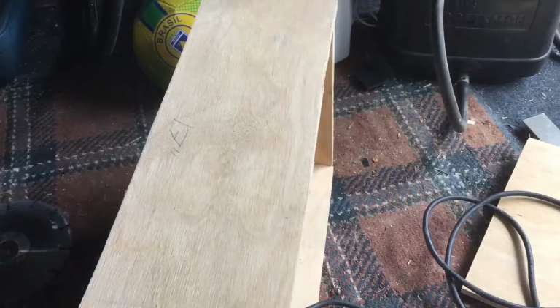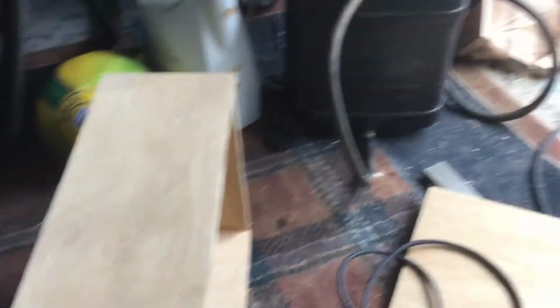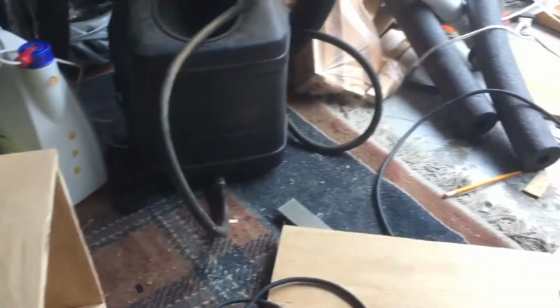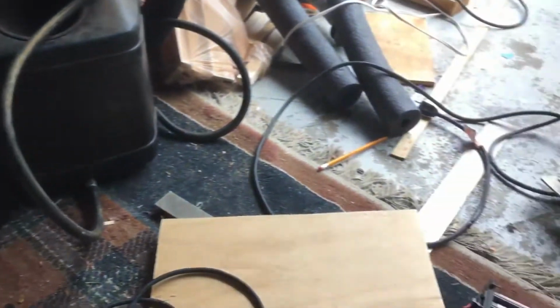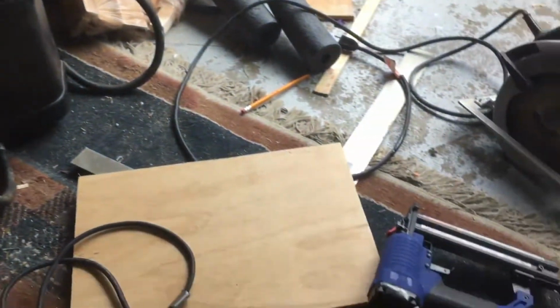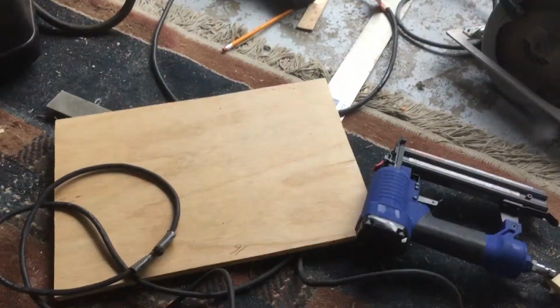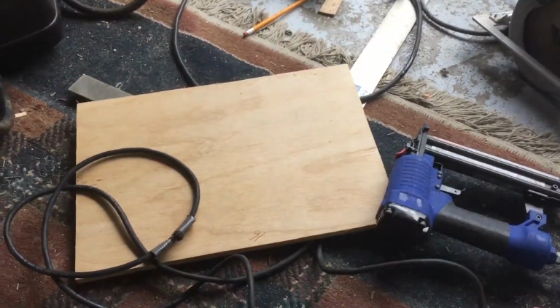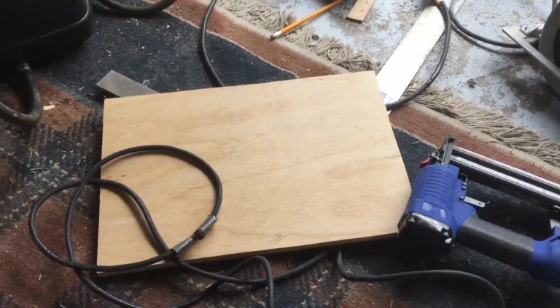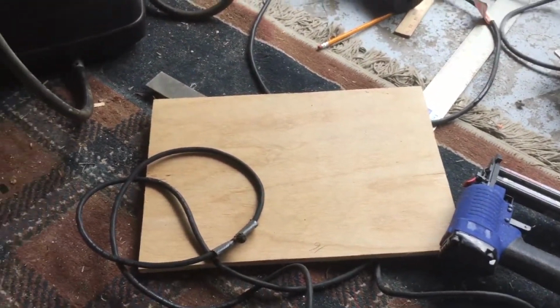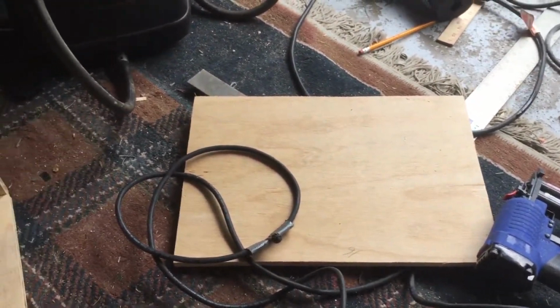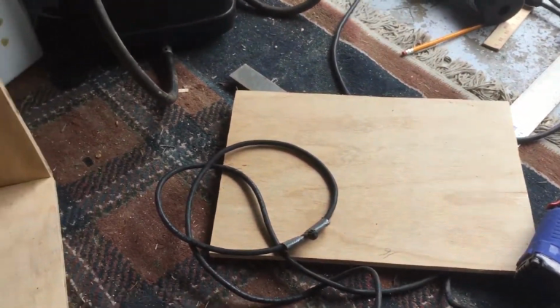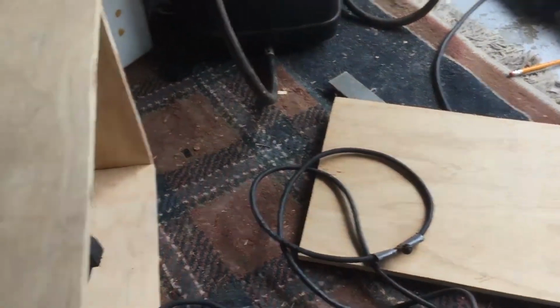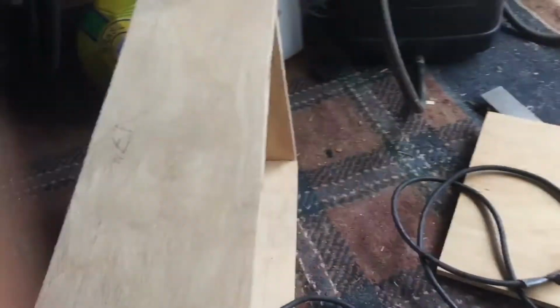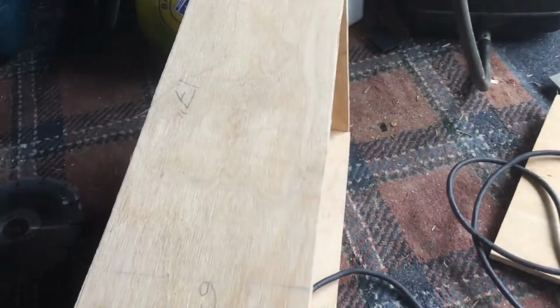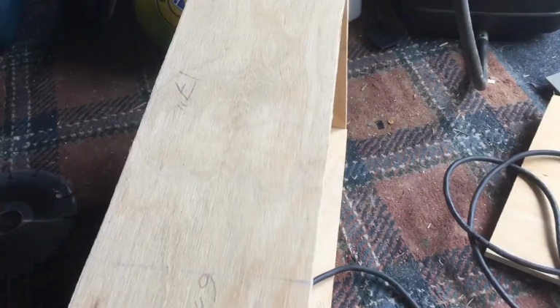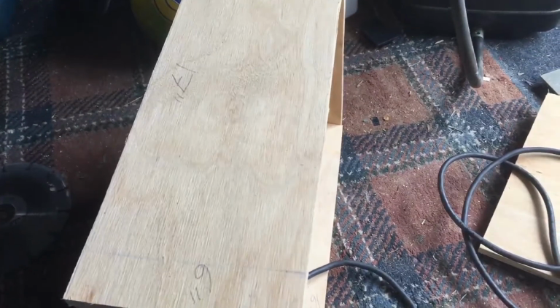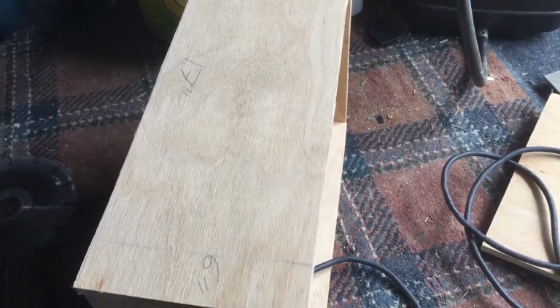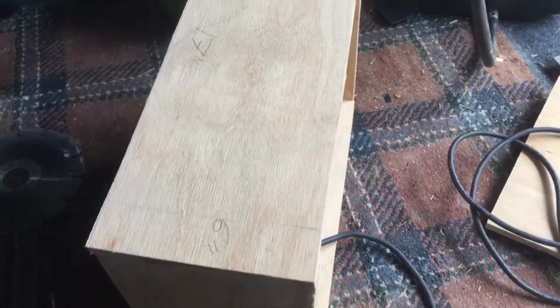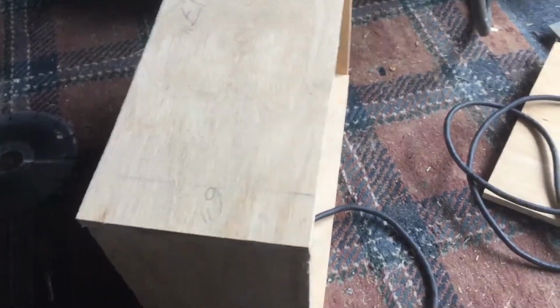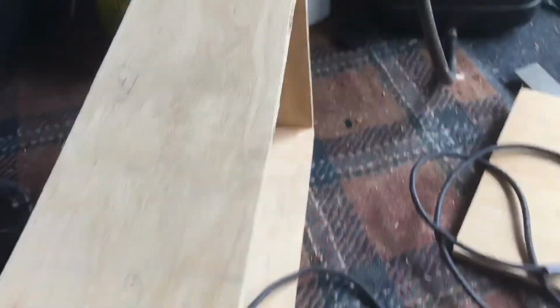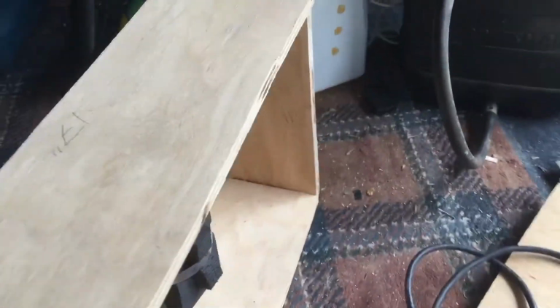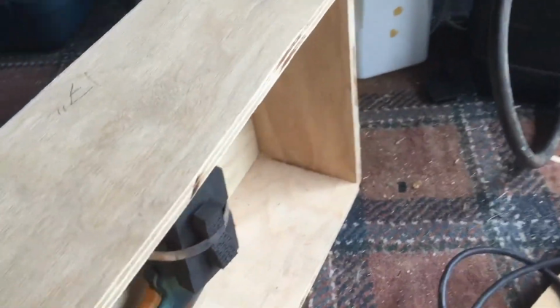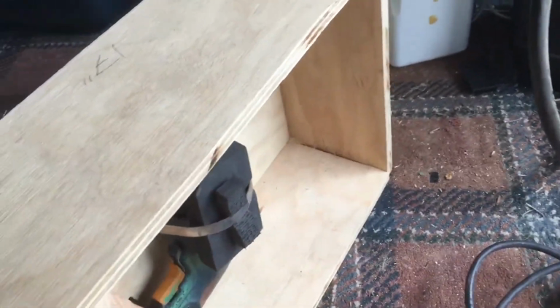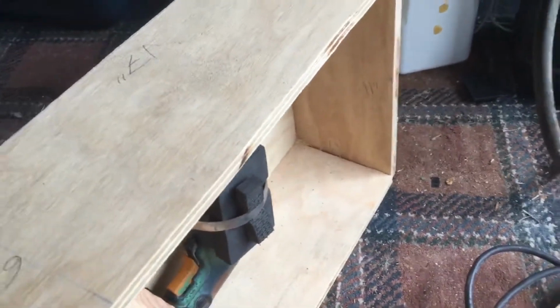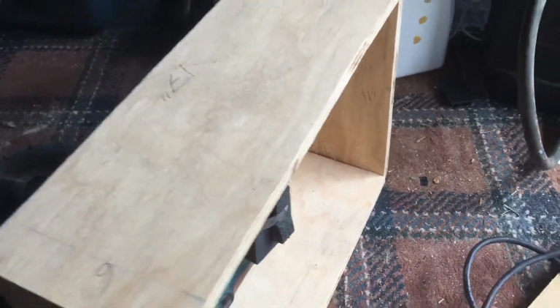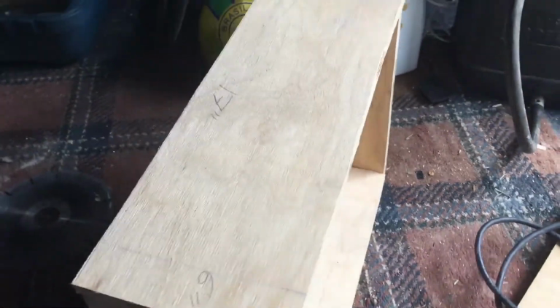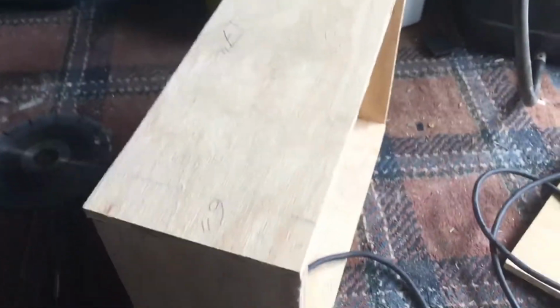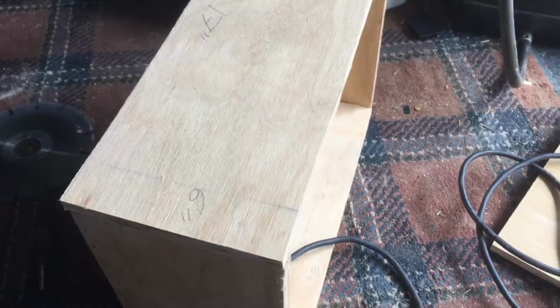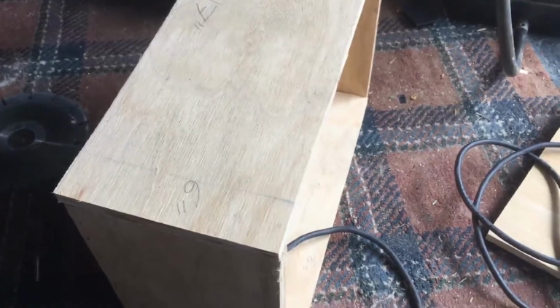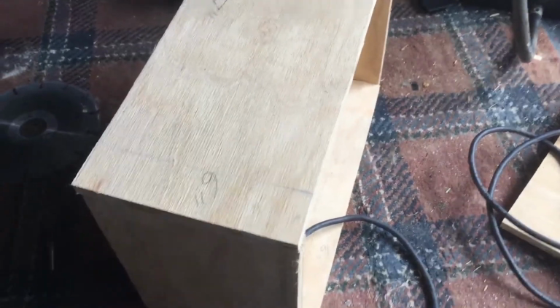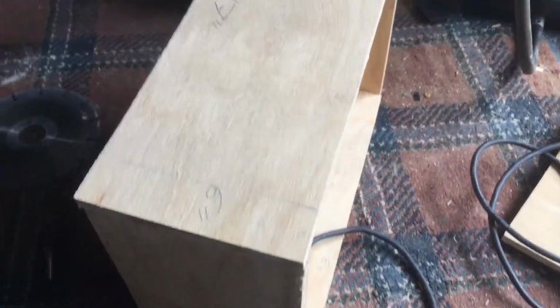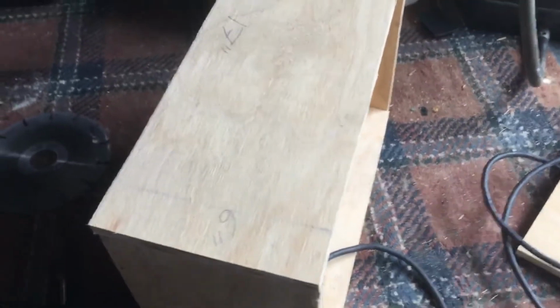Hi everyone, welcome back to my YouTube channel. I'm Jesse, and I'm gonna be doing part two now for making a drill-powered spindle sander.